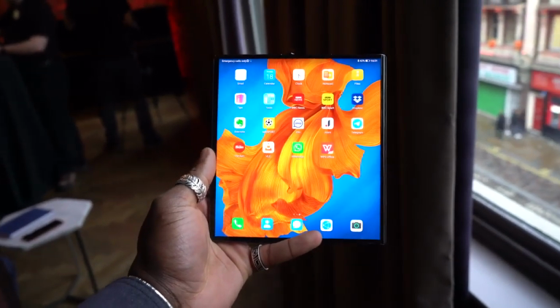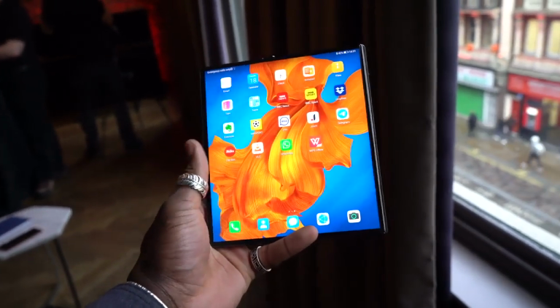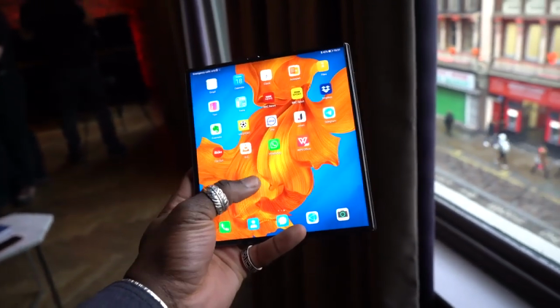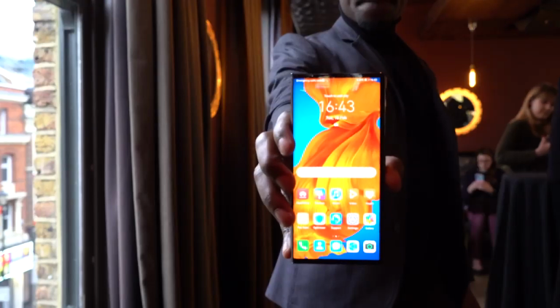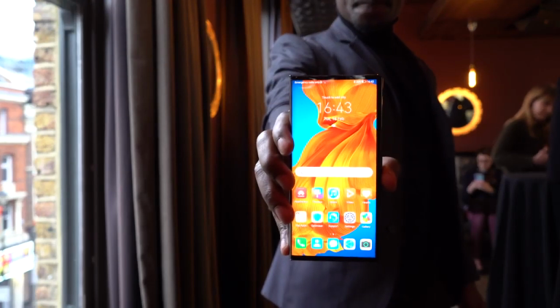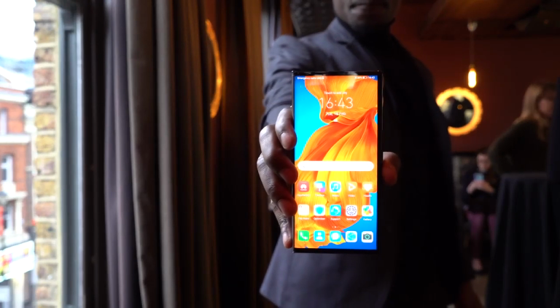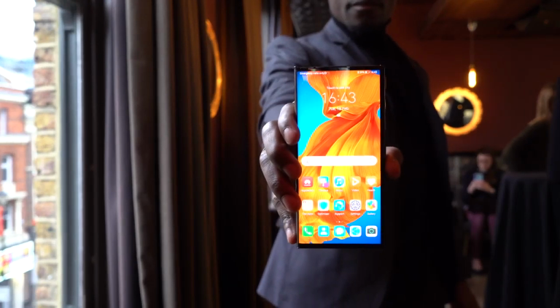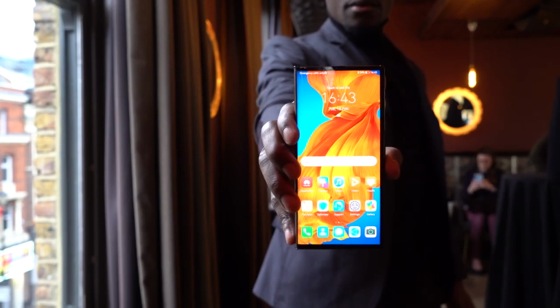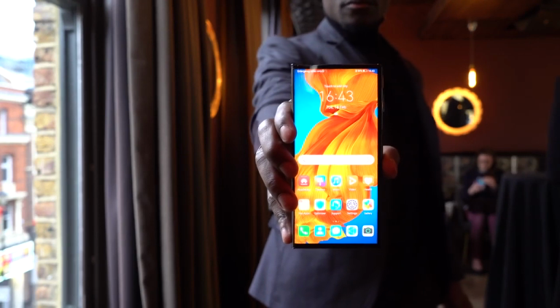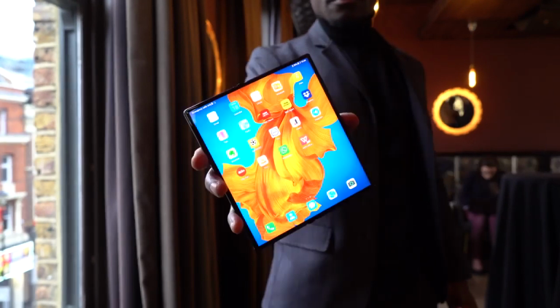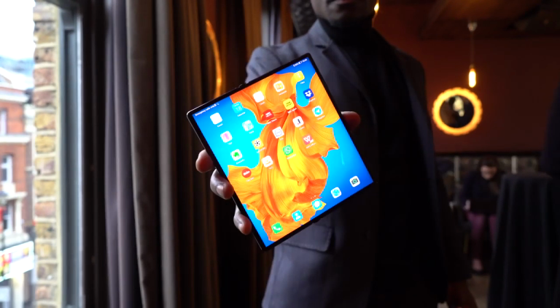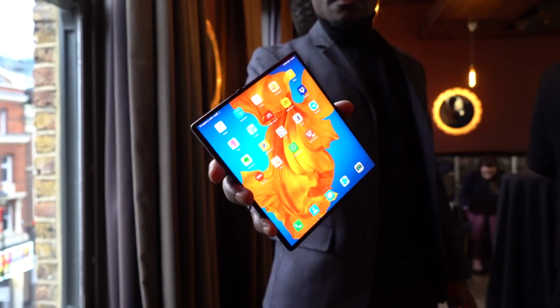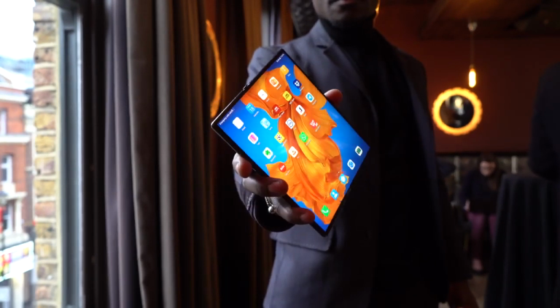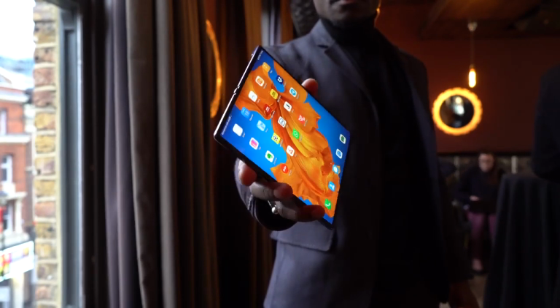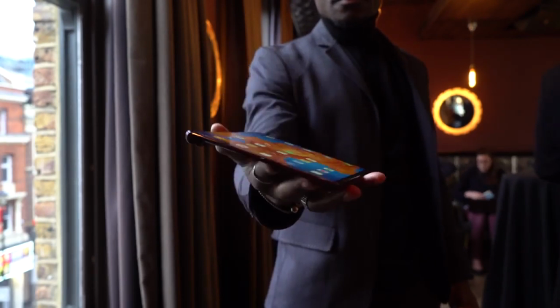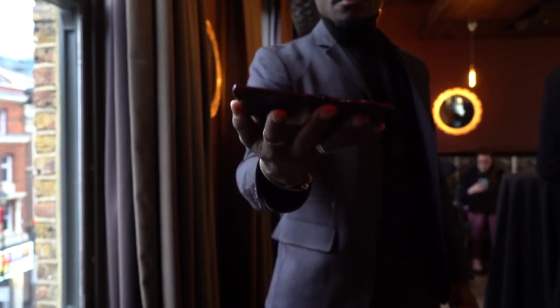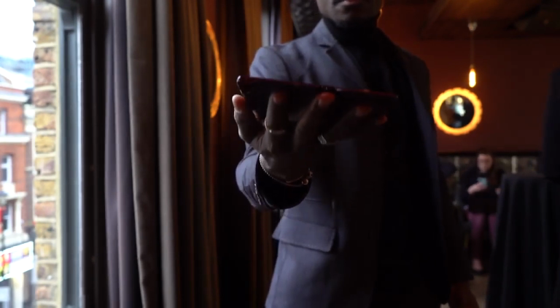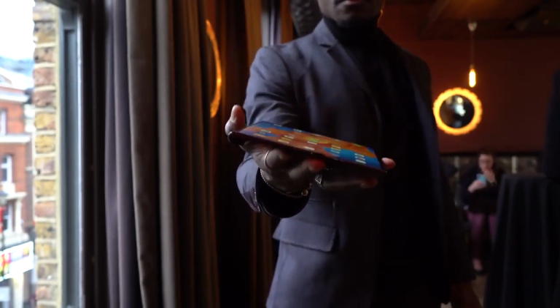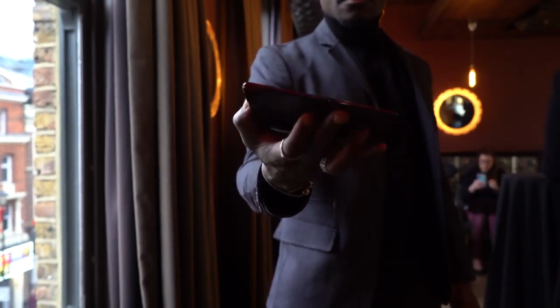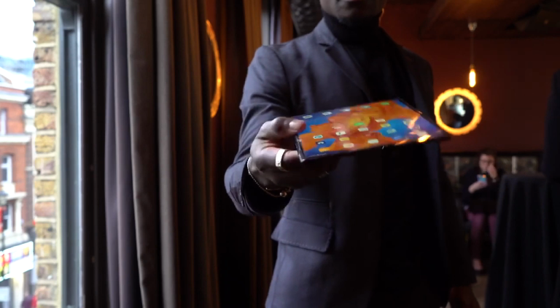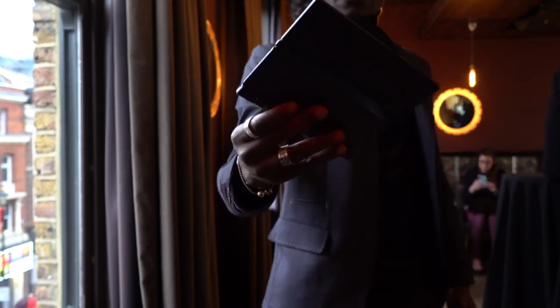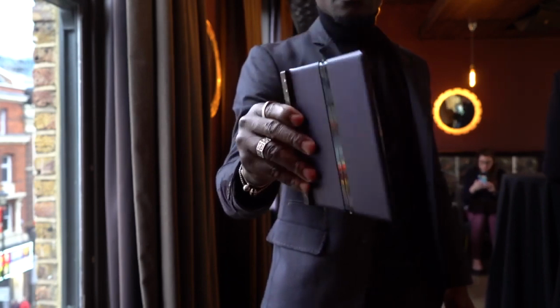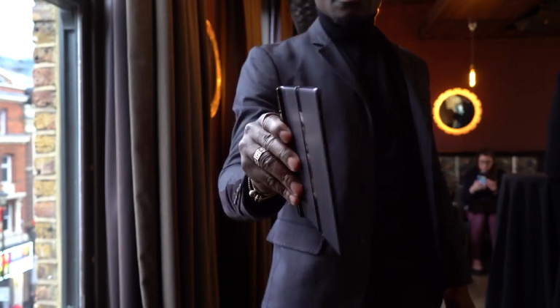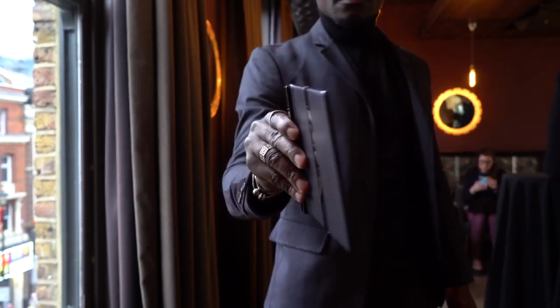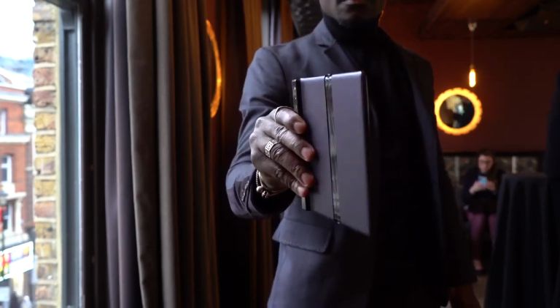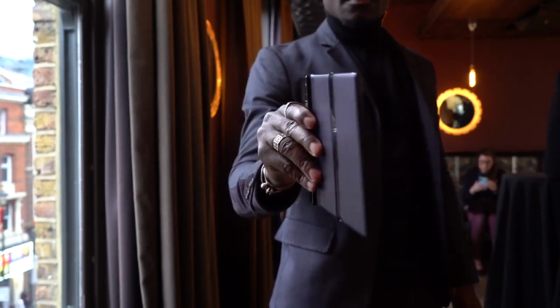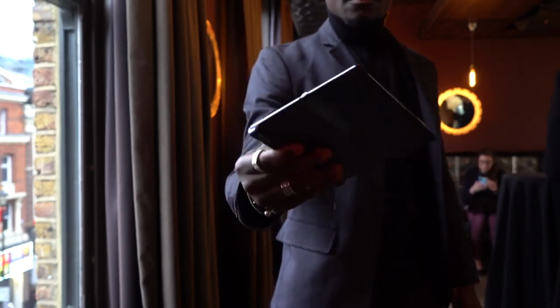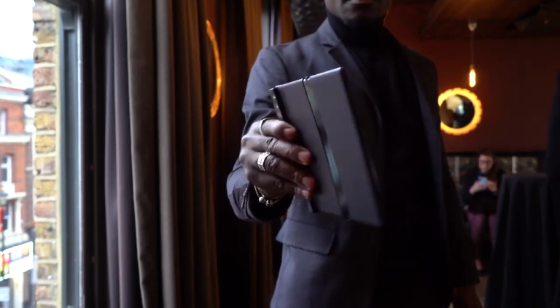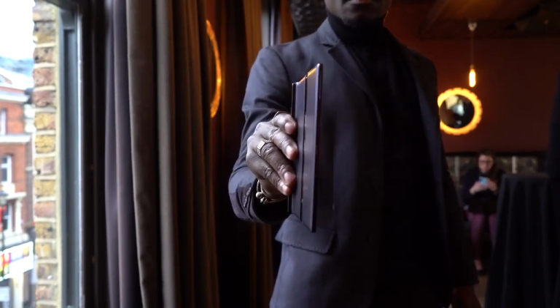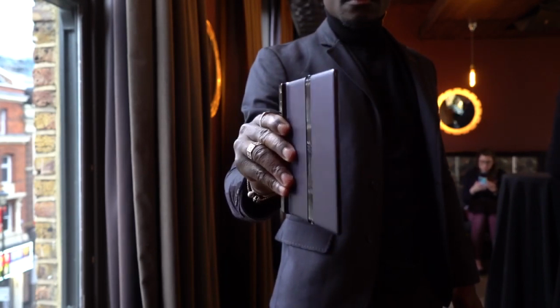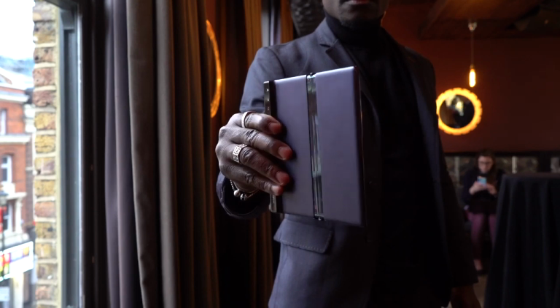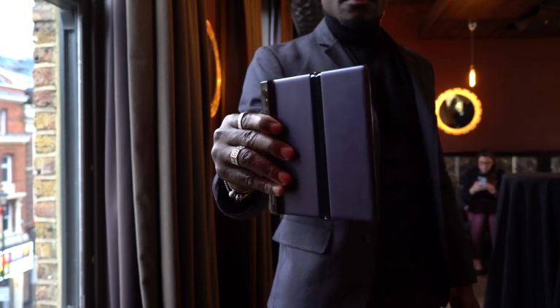On the front when you fold it up, you've got a 6.6 inch front display. And on the back you've got 6.38 inches. And when it's open wide diagonally, you've got 8 inches of display, which is 2480 by 1148 resolution. And it's really nice and sharp — it's vibrant. I really like it.